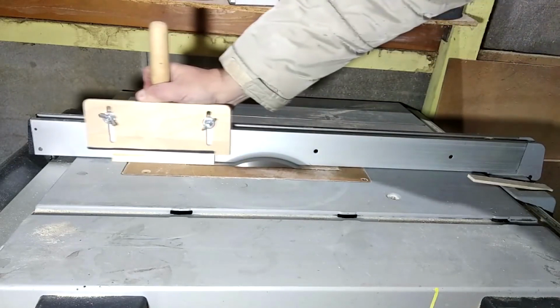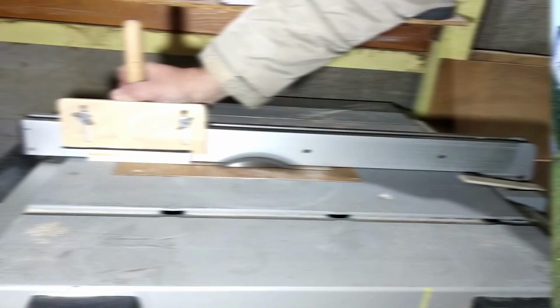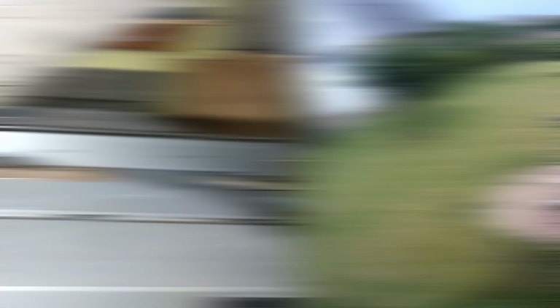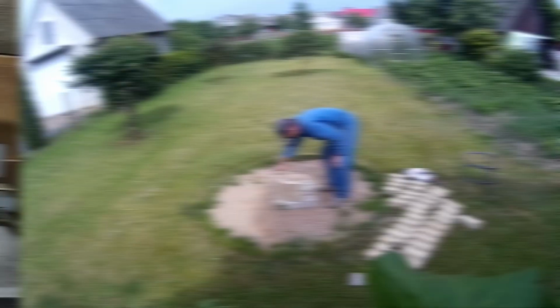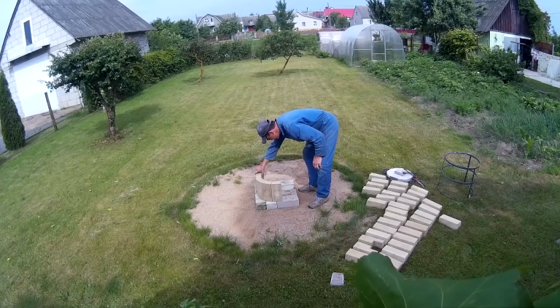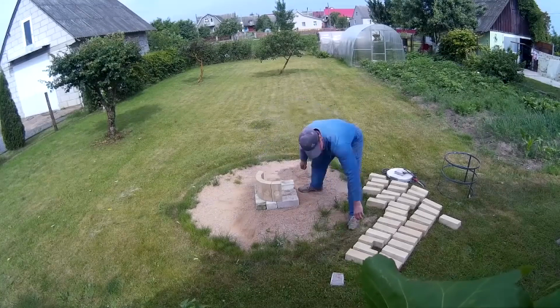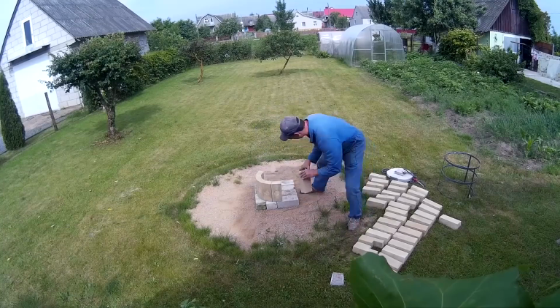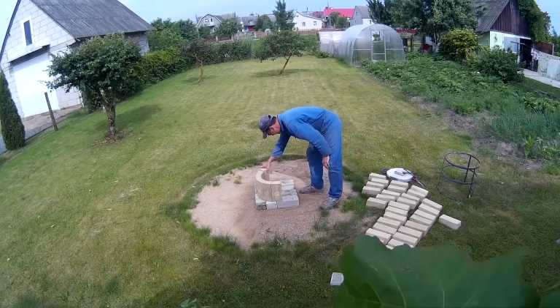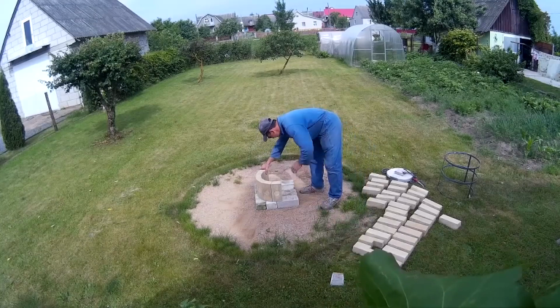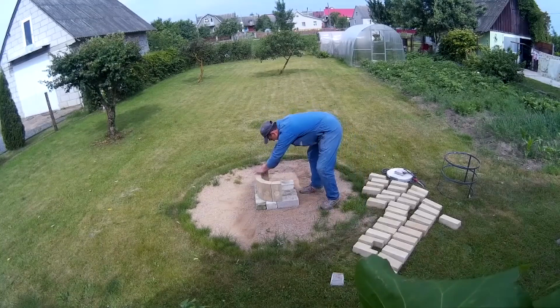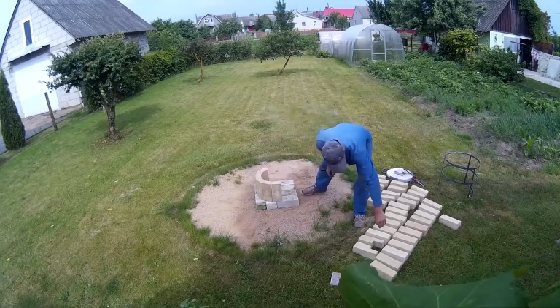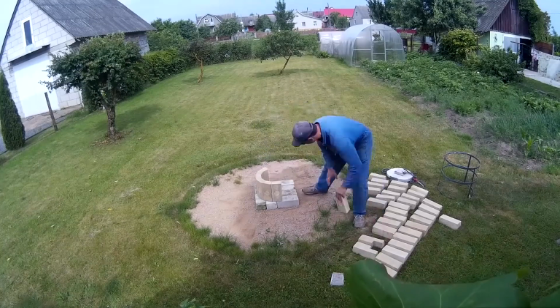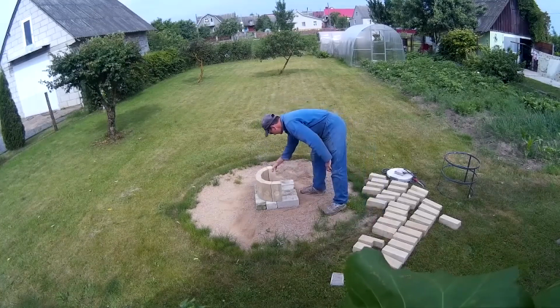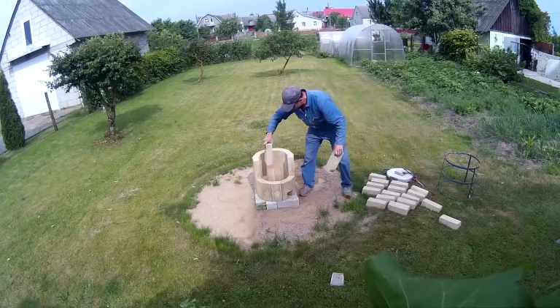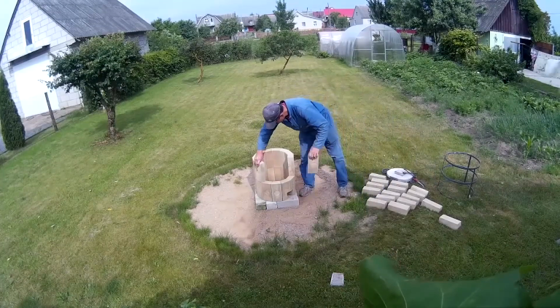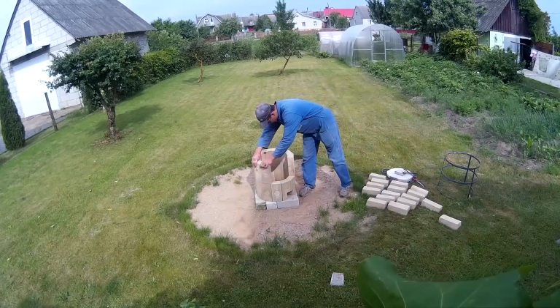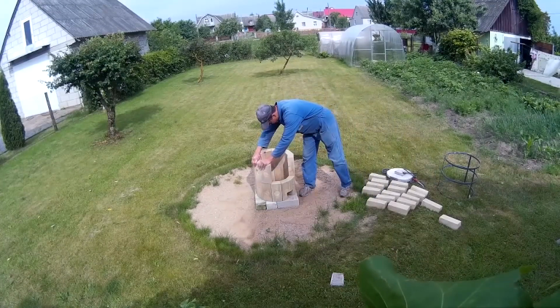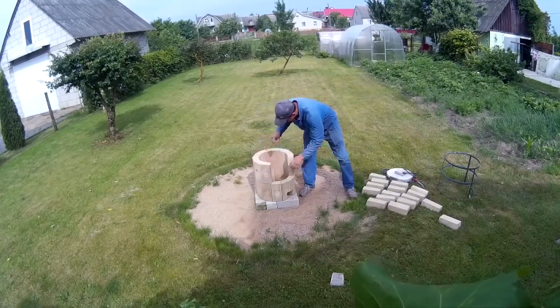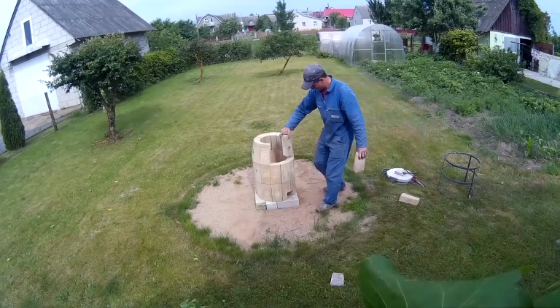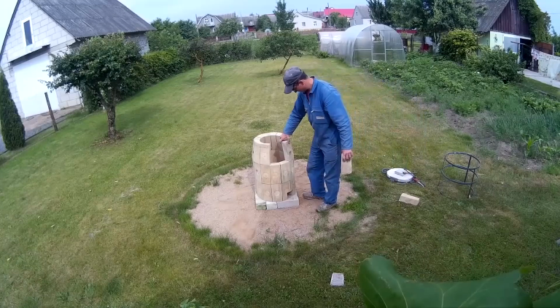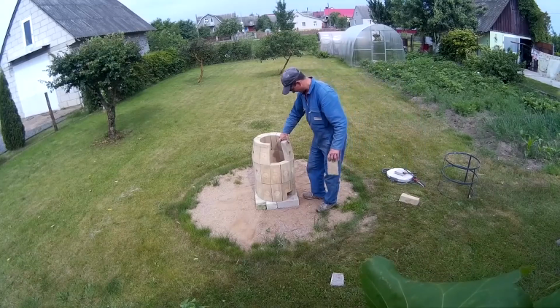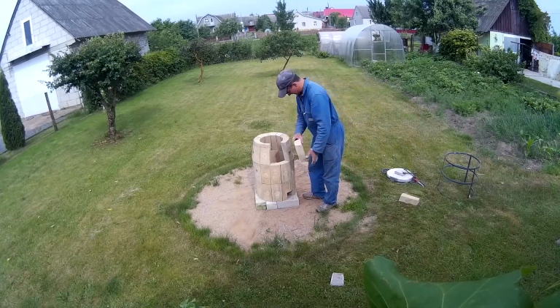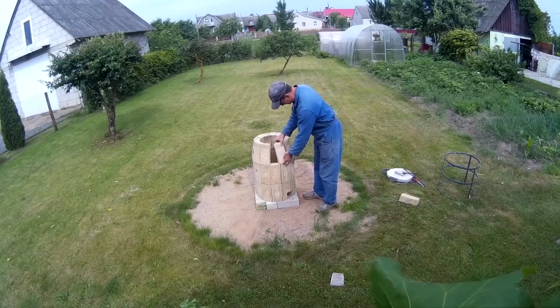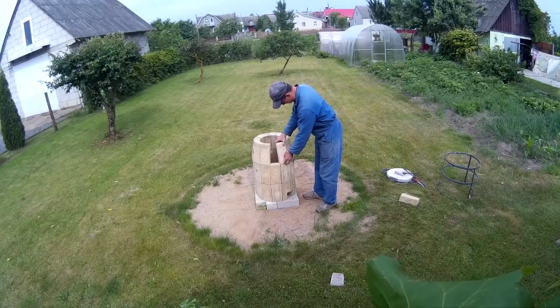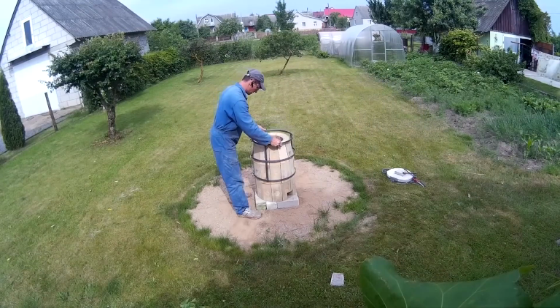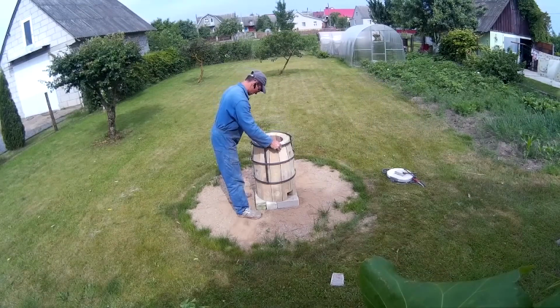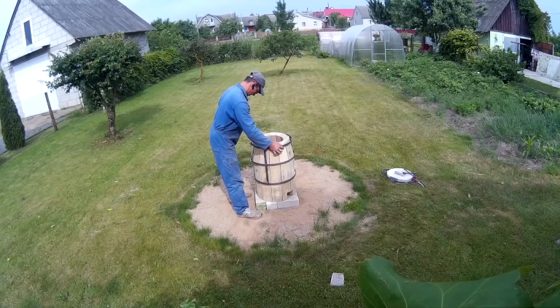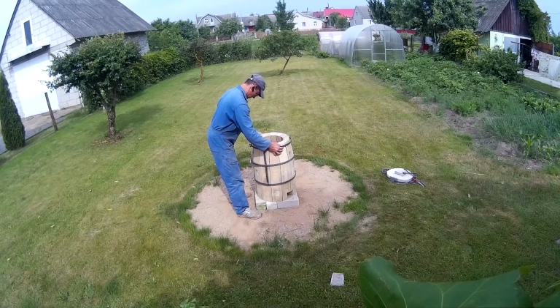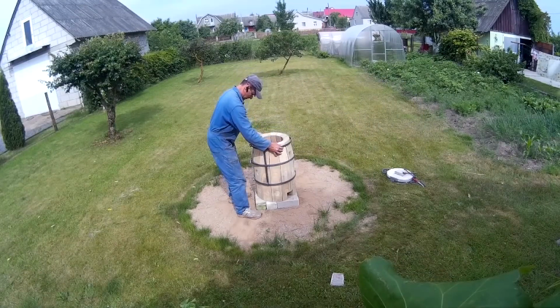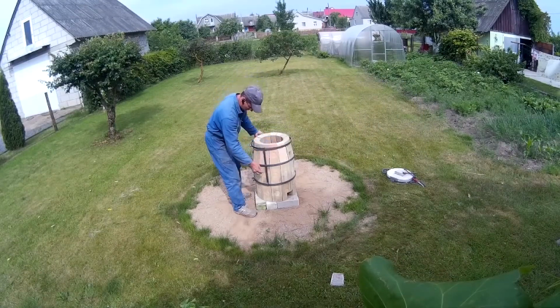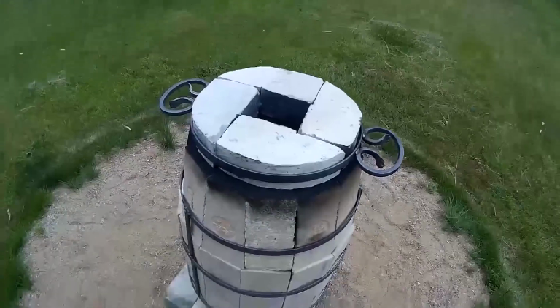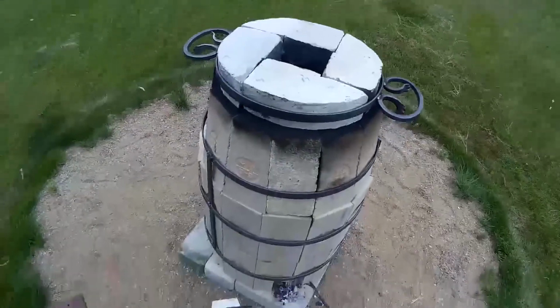If you like unconventional ways of making barbecue, then maybe you'd like to make this kind of tandoor. It's simple, it holds the warmth very well, and it doesn't require too much wood.